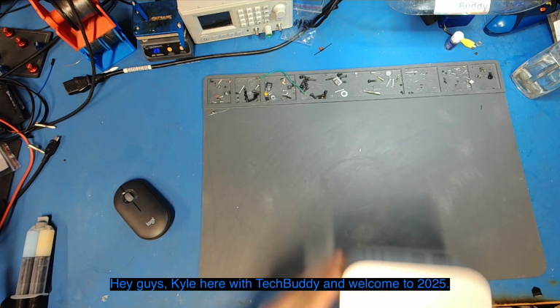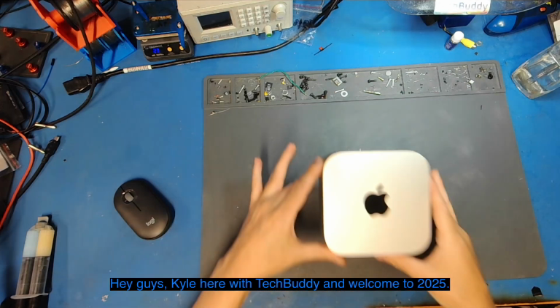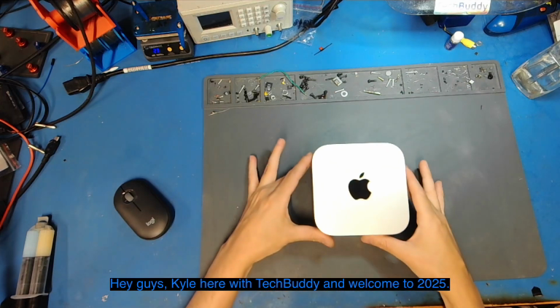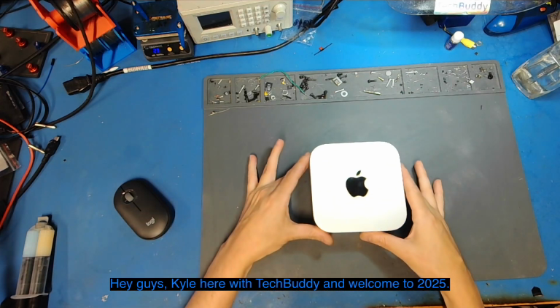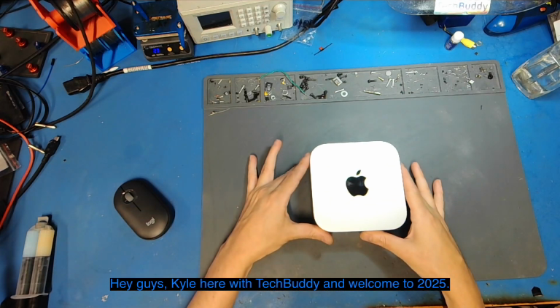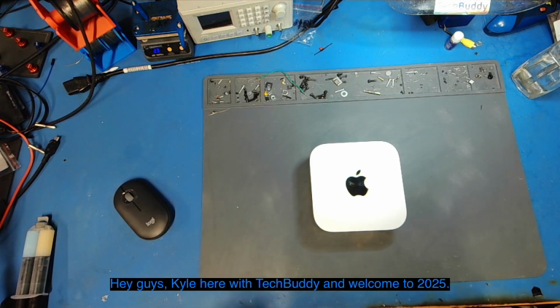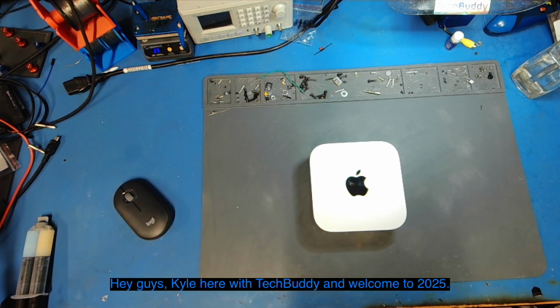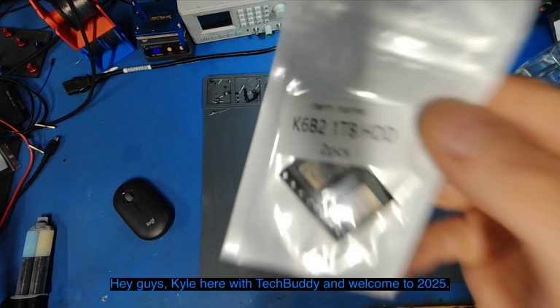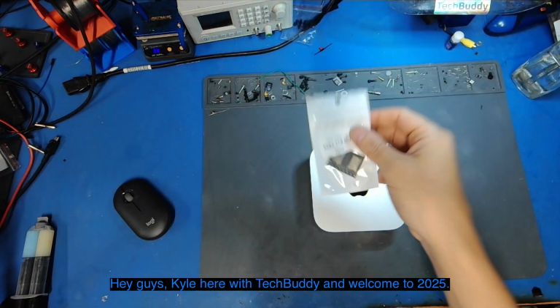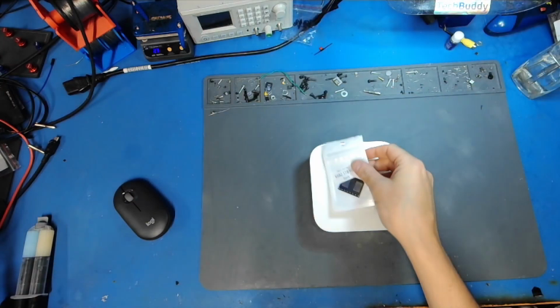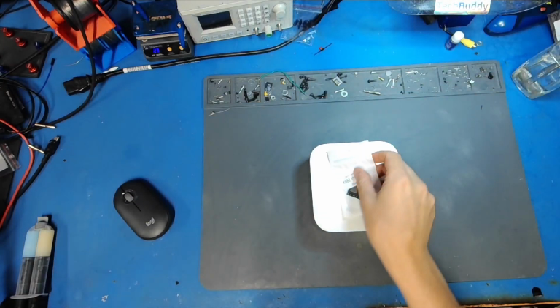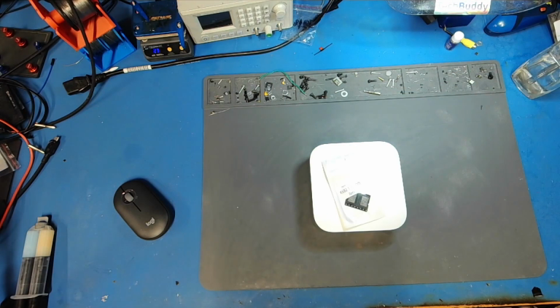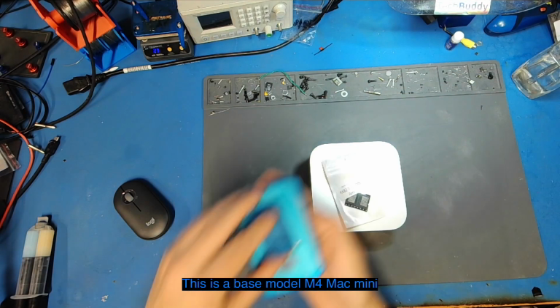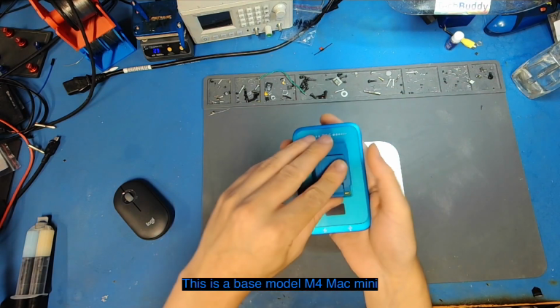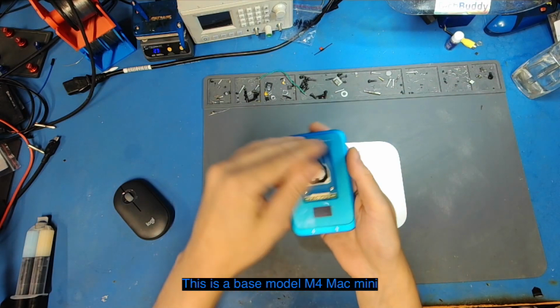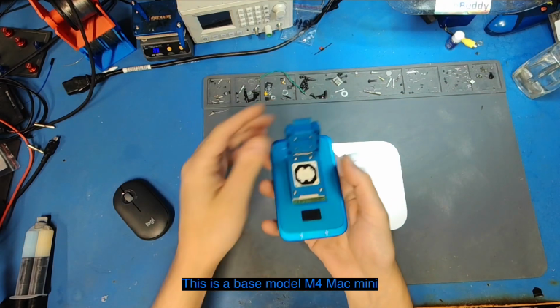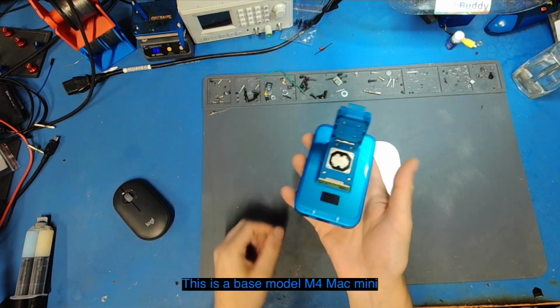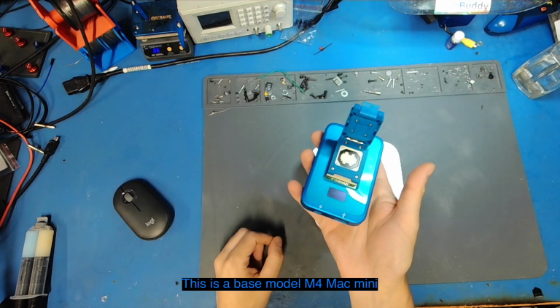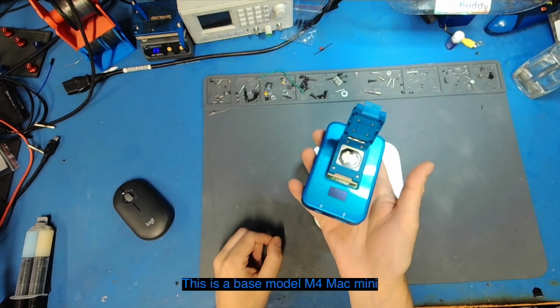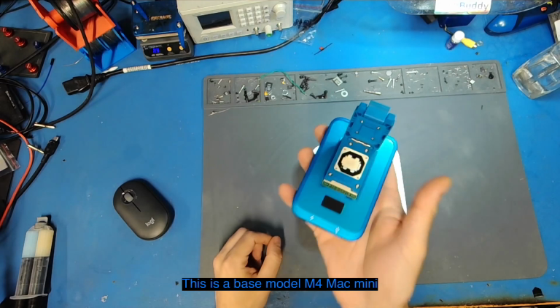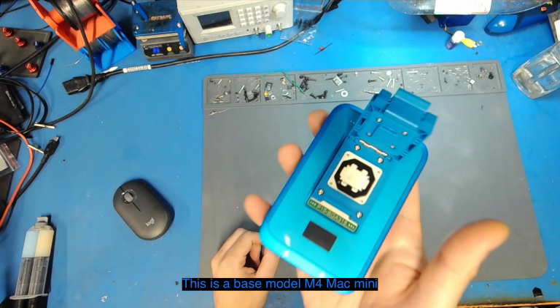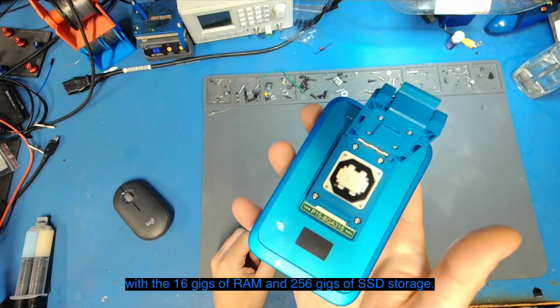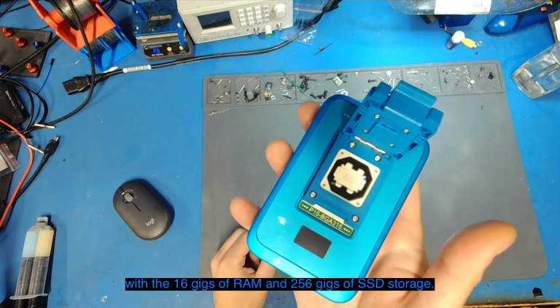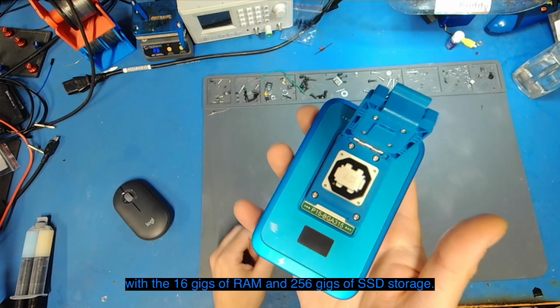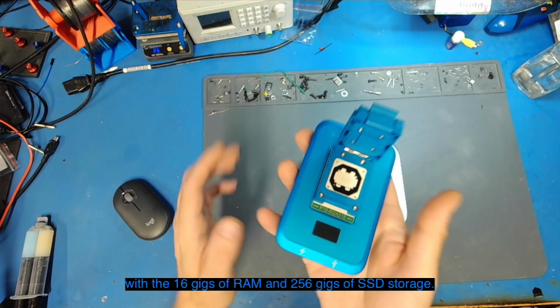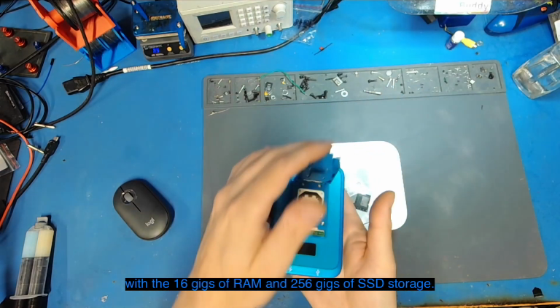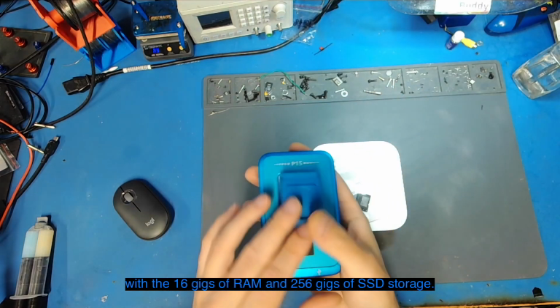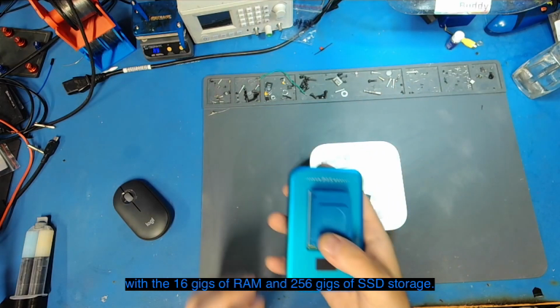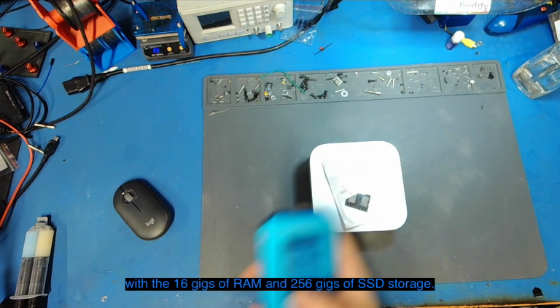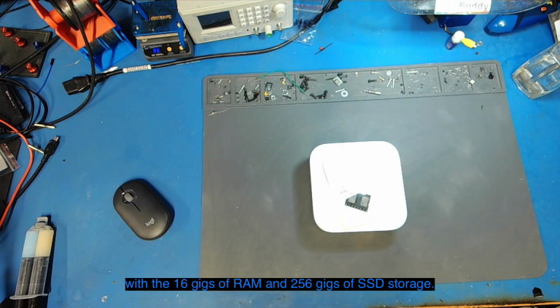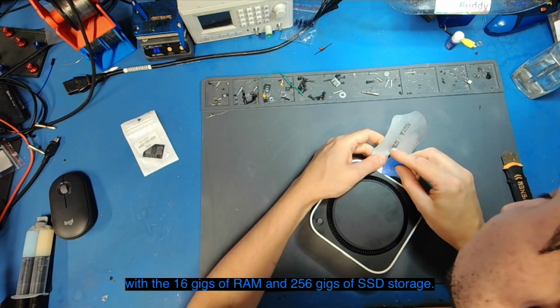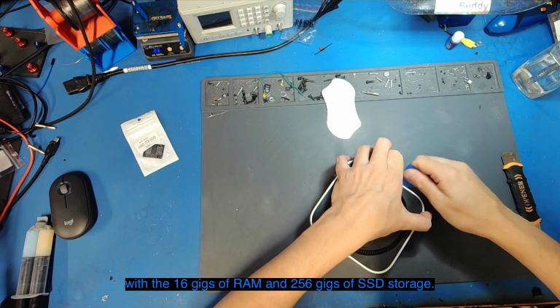Hey guys, Kyle here with TechBuddy and welcome to 2025. This is a base model M4 Mac Mini with 16 gigs of RAM and 256 gigs of SSD storage.